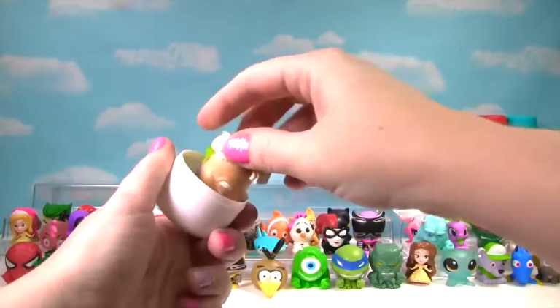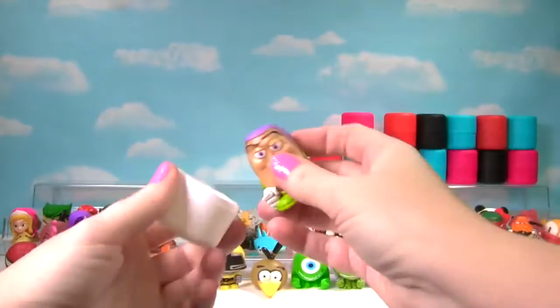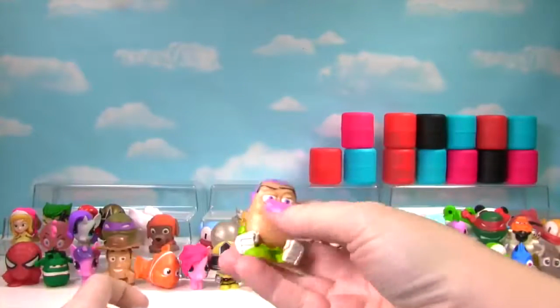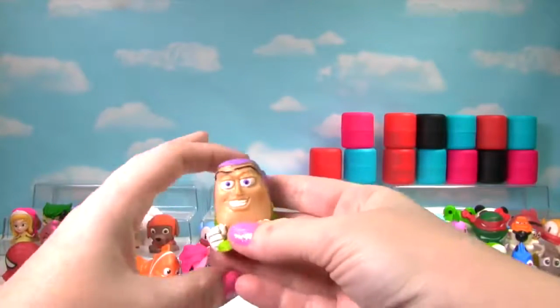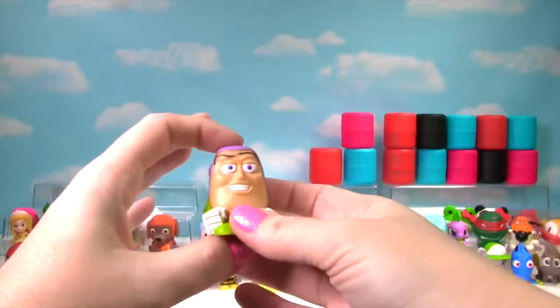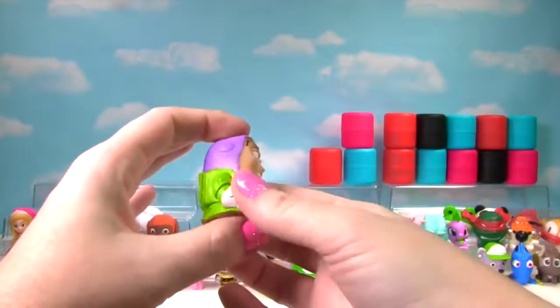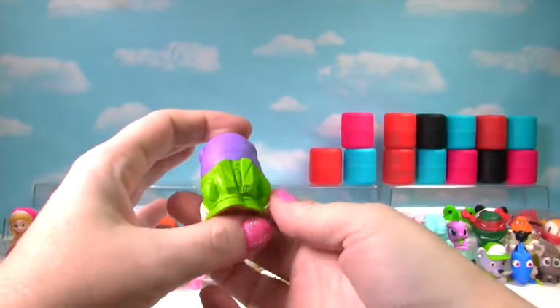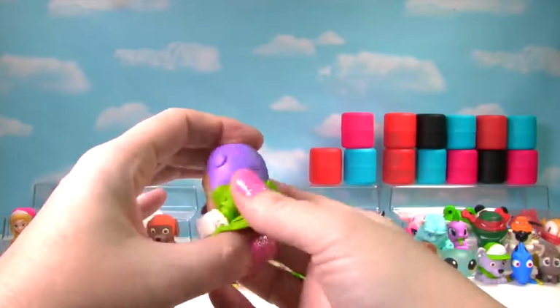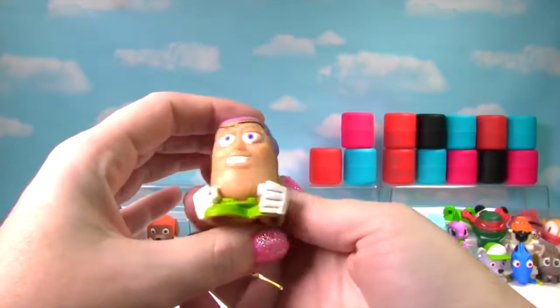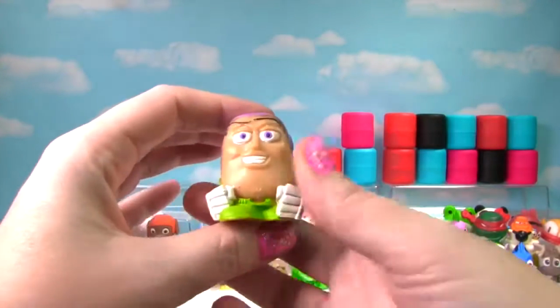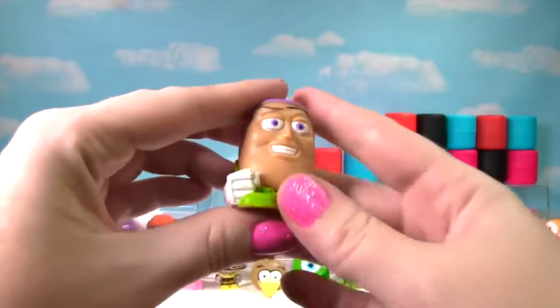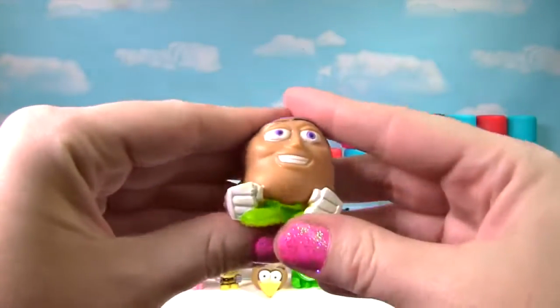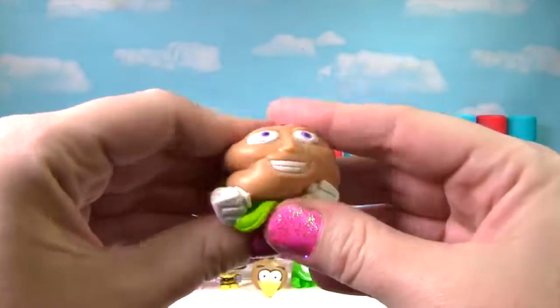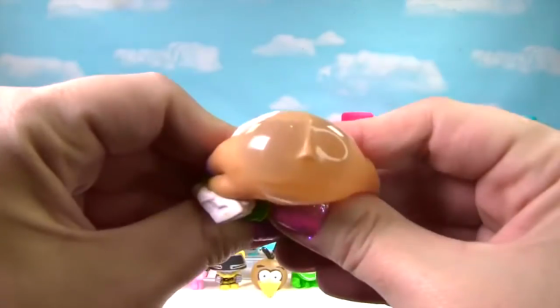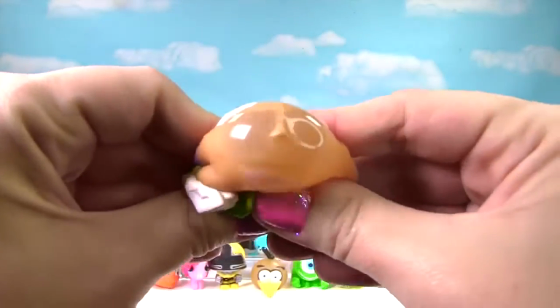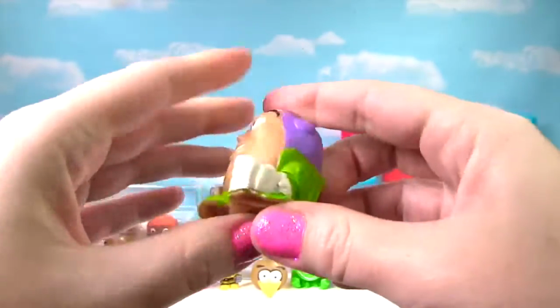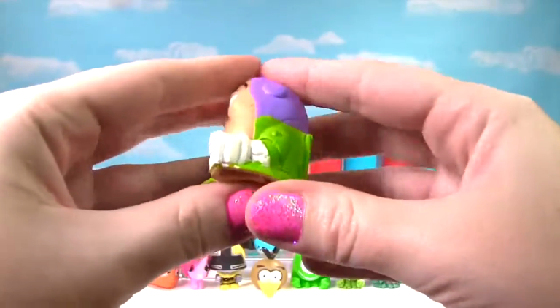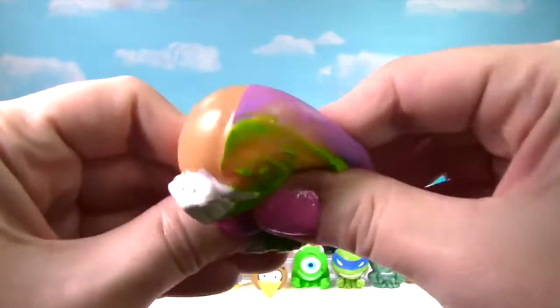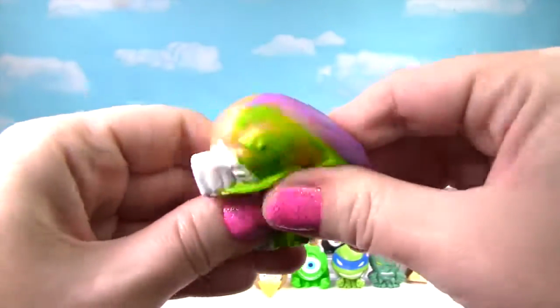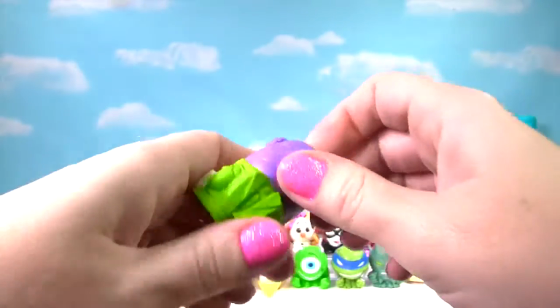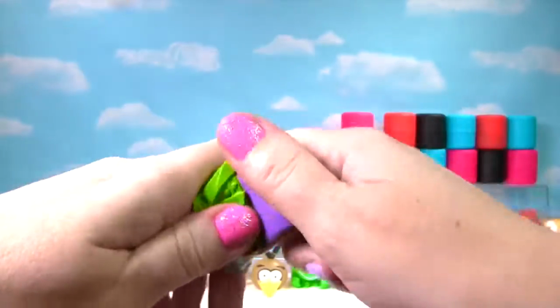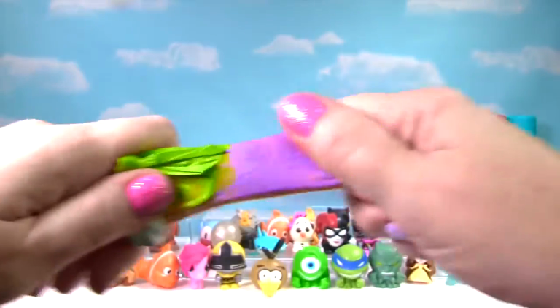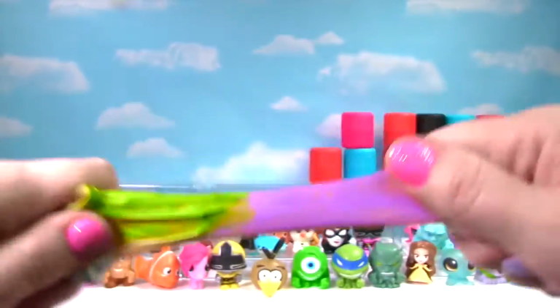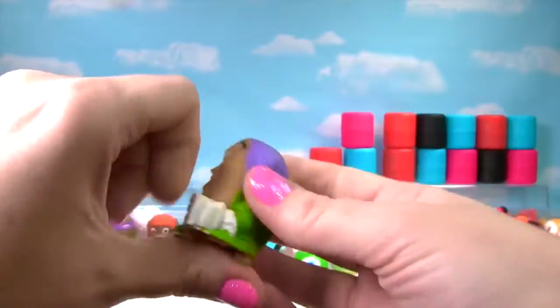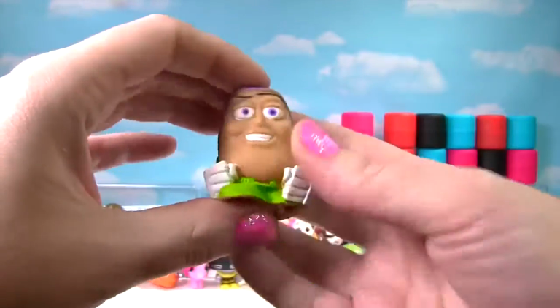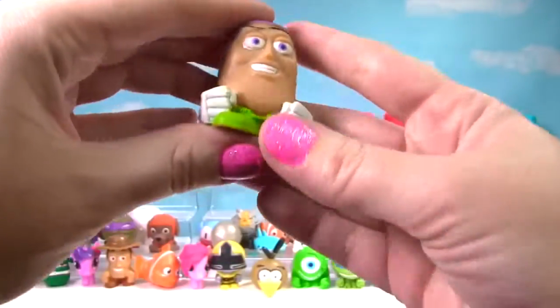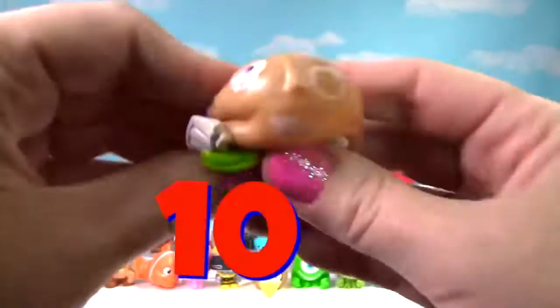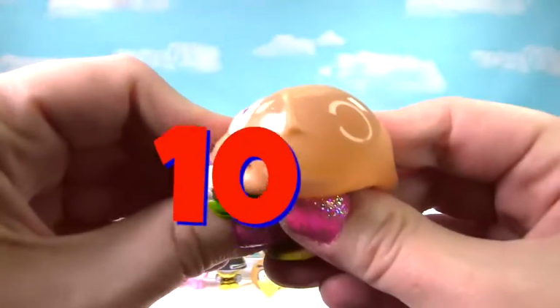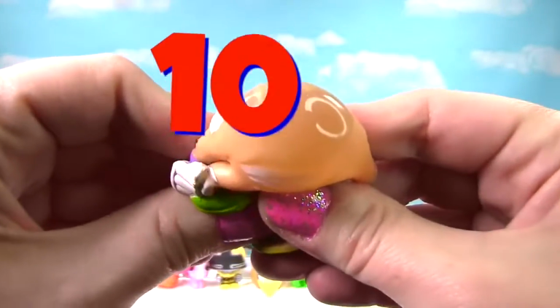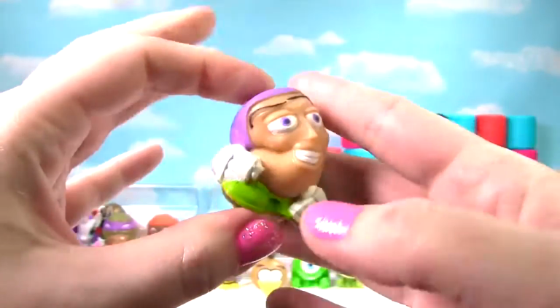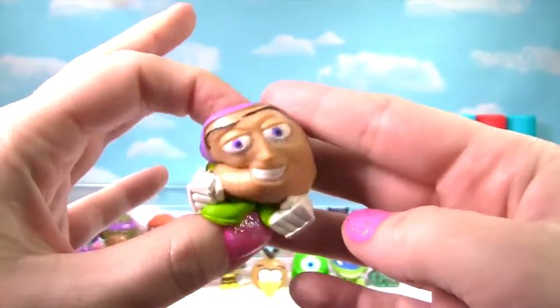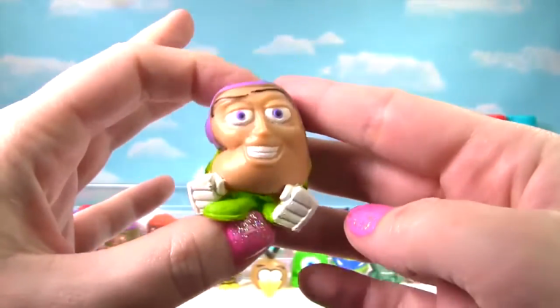We found Buzz Lightyear from Toy Story! And he is very squishy — so very squishy and stretchy. He gets a 10 on the Squish Meter!